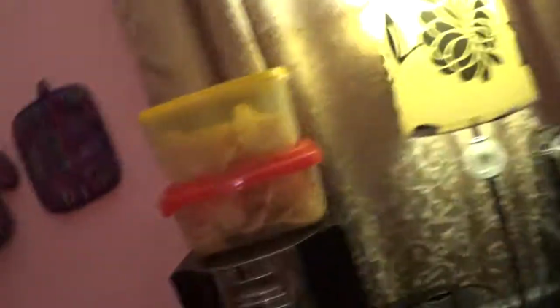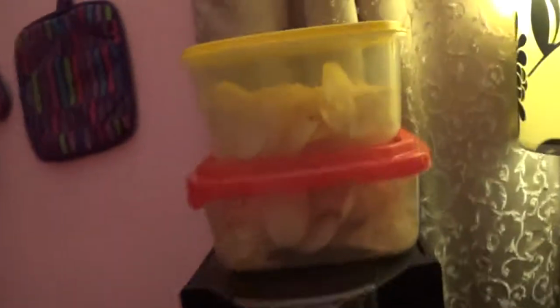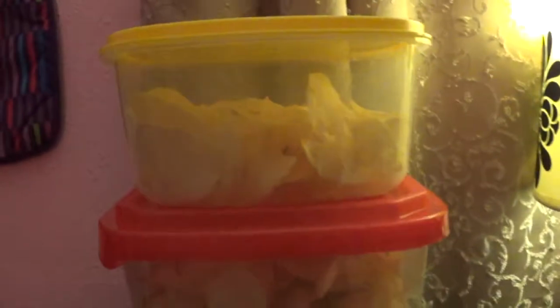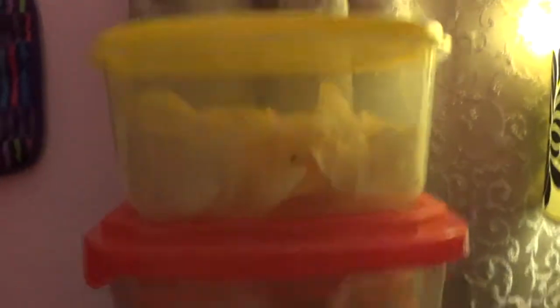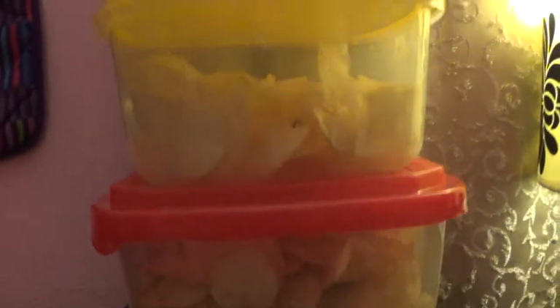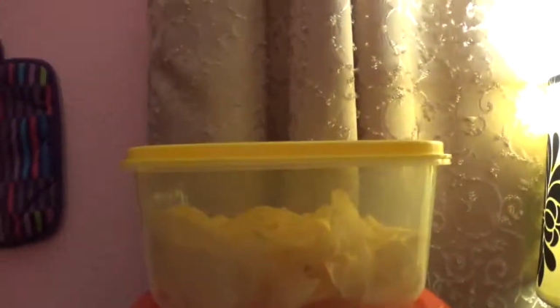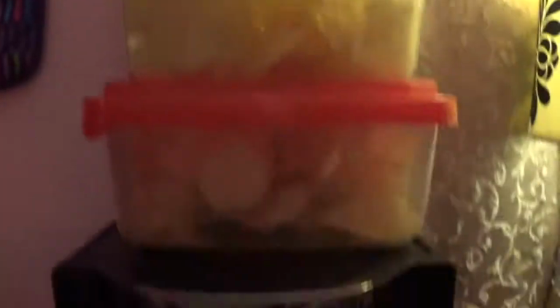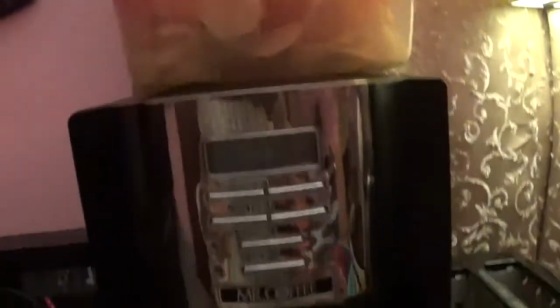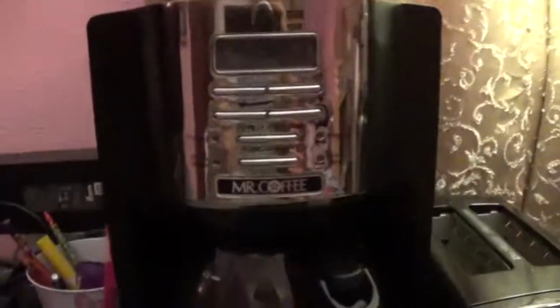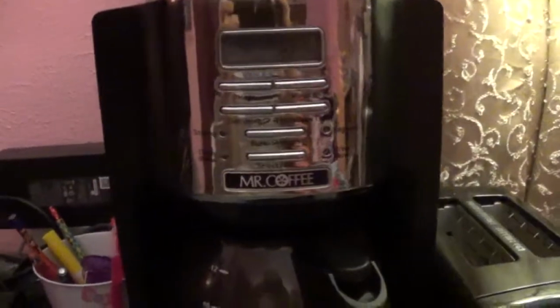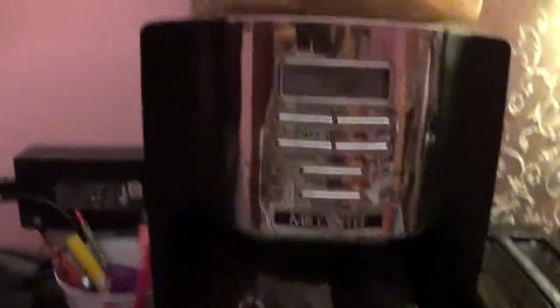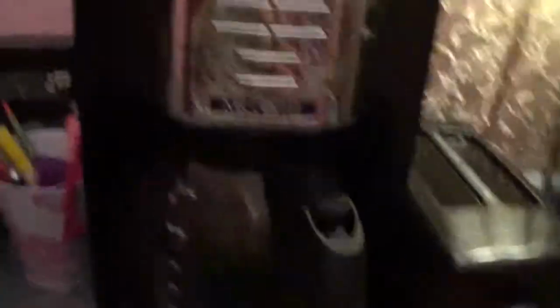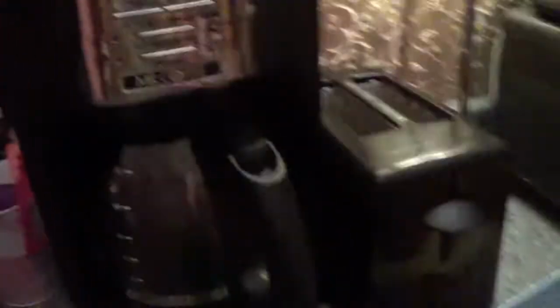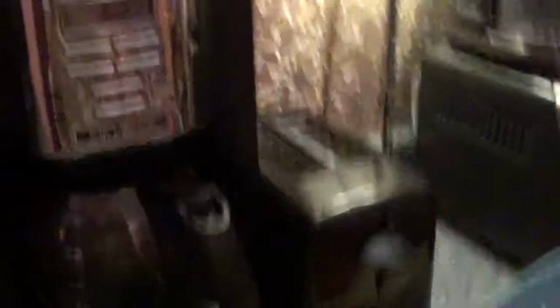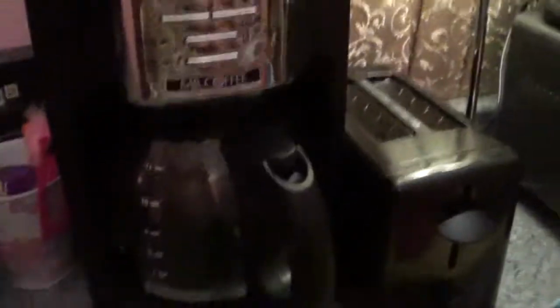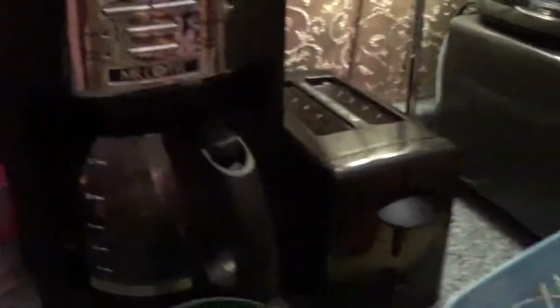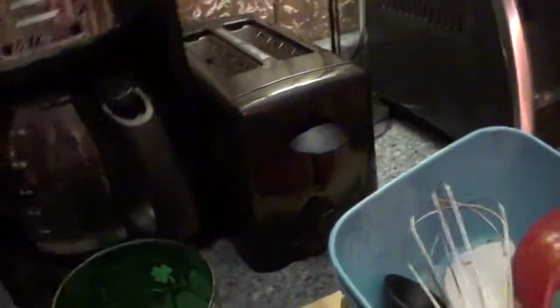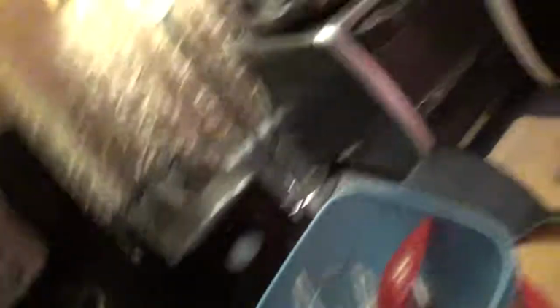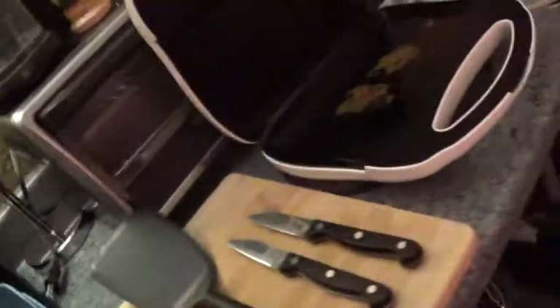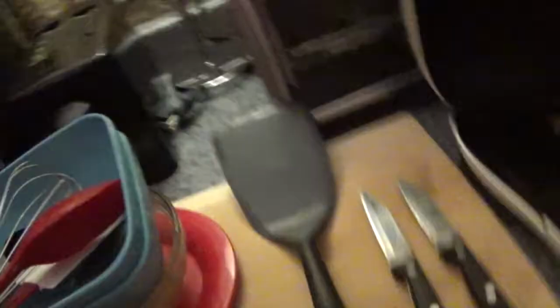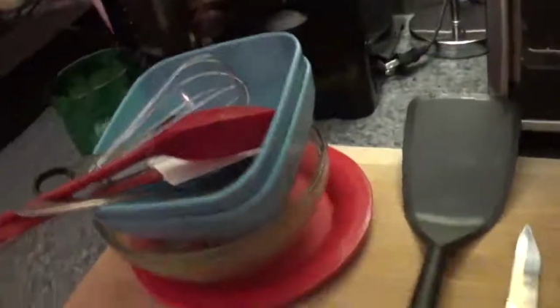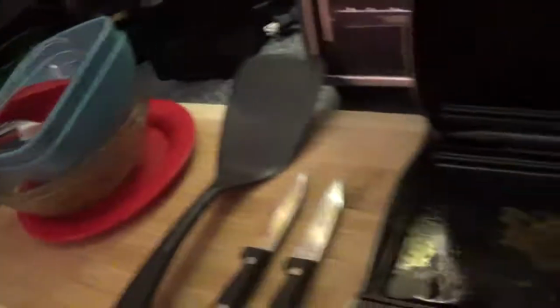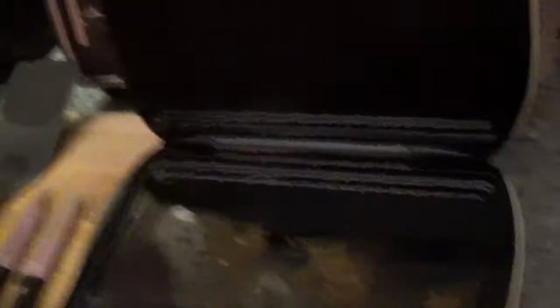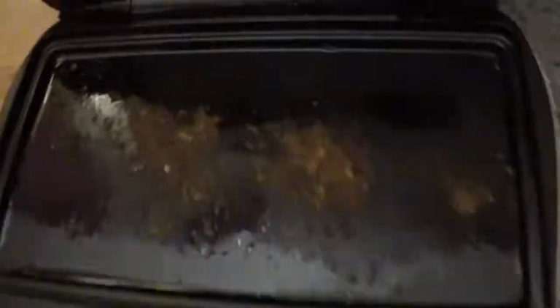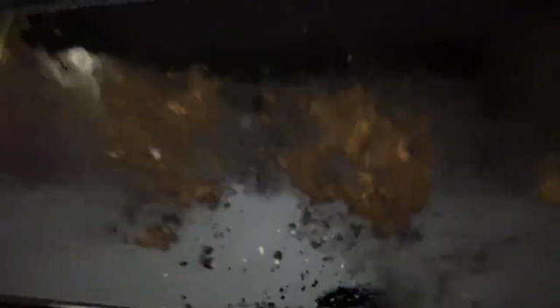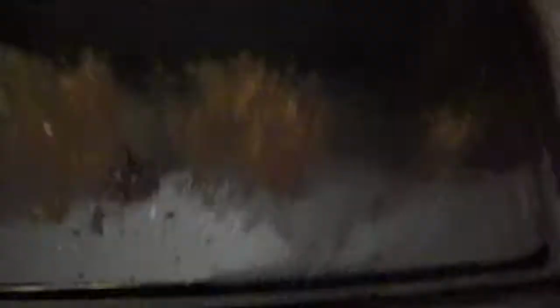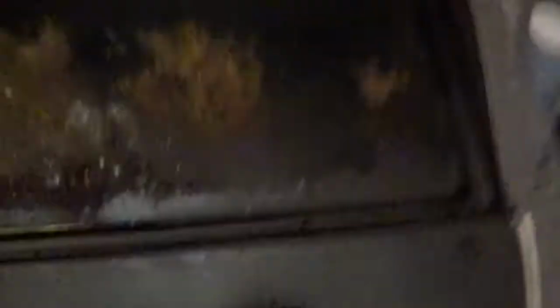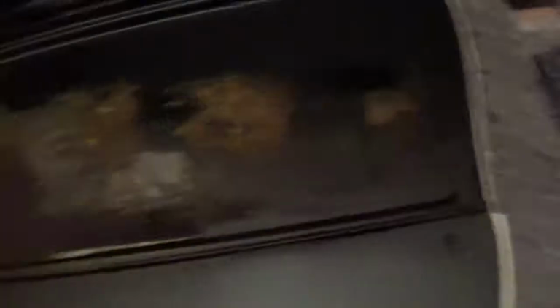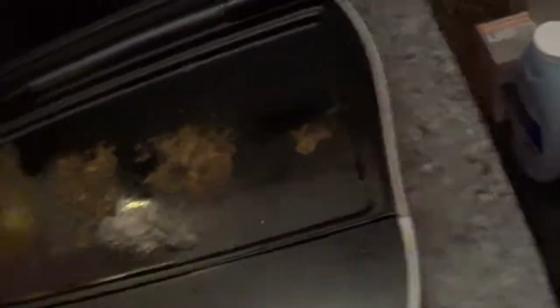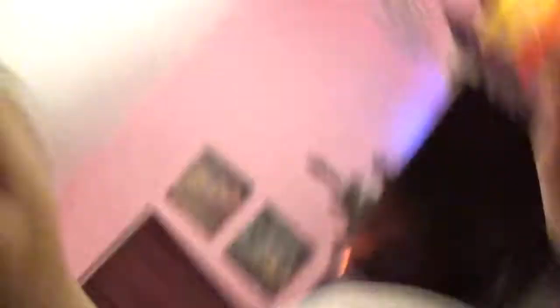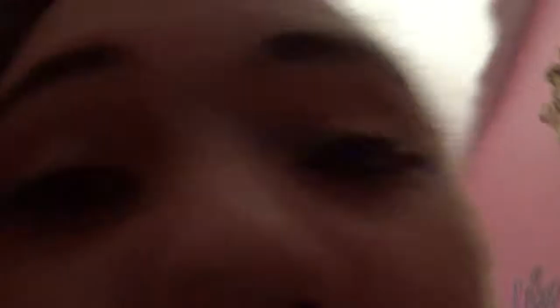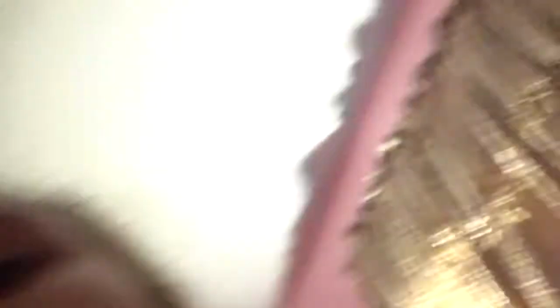First we have potato chips that are sitting on my coffee maker because I don't have room for them anywhere else. Some dirty dishes, a used sandwich maker — I used it.